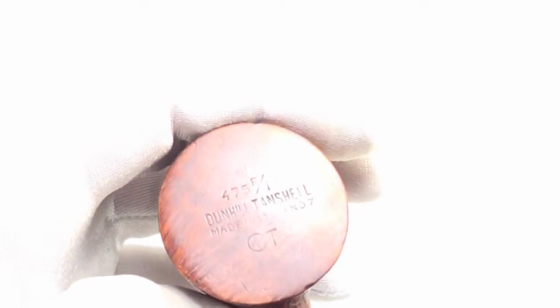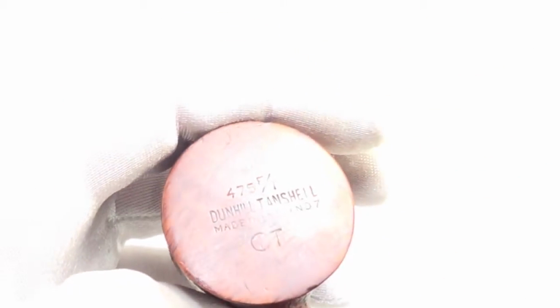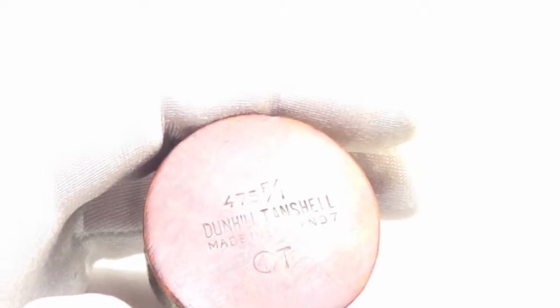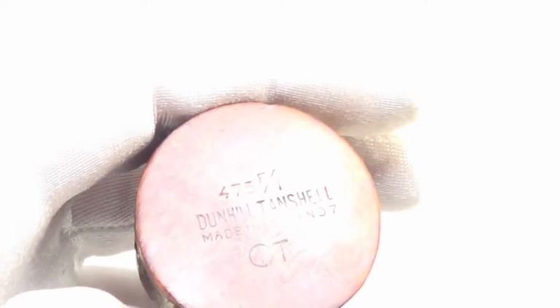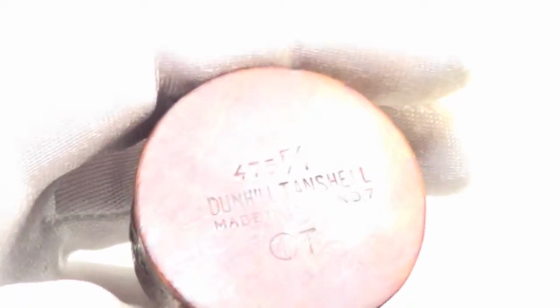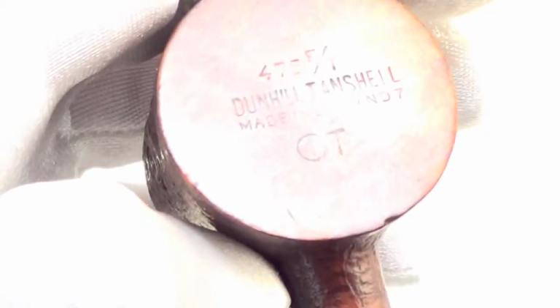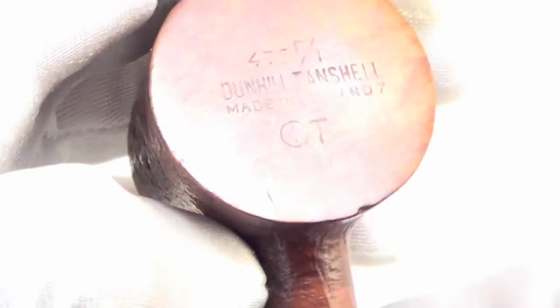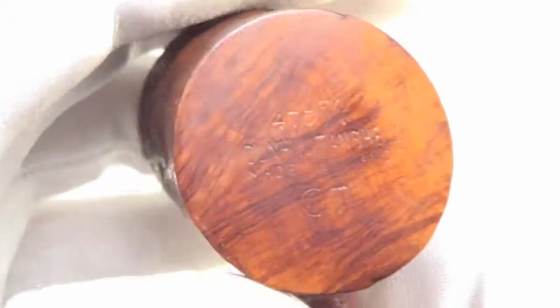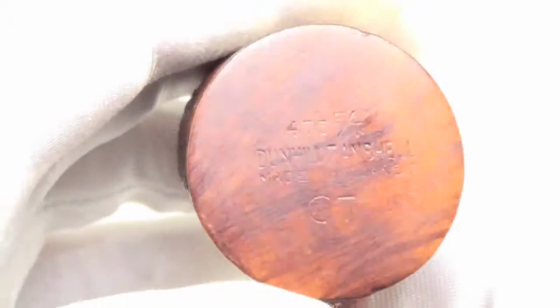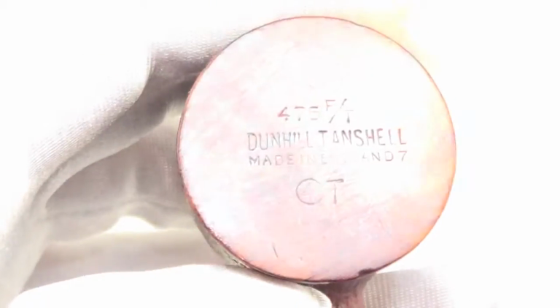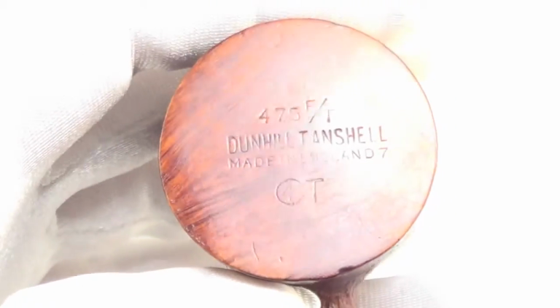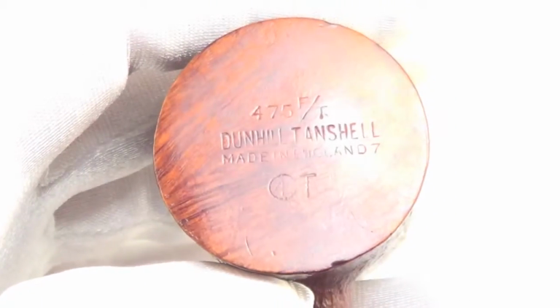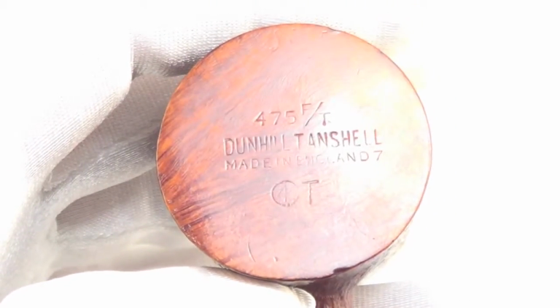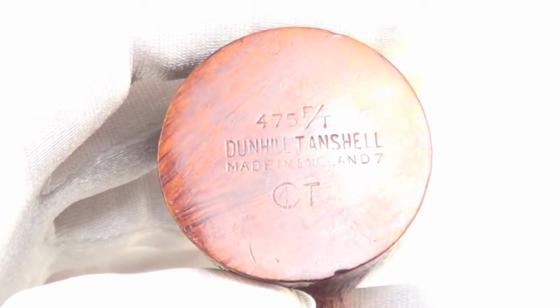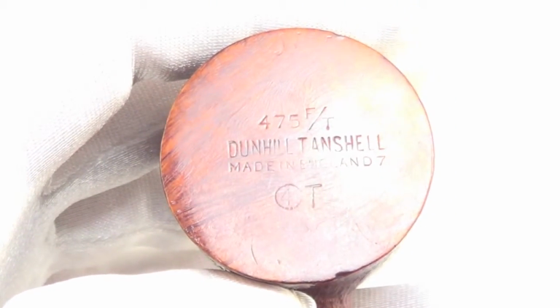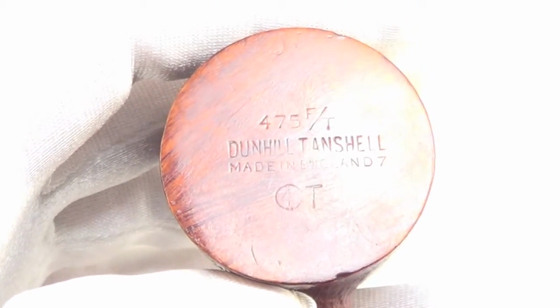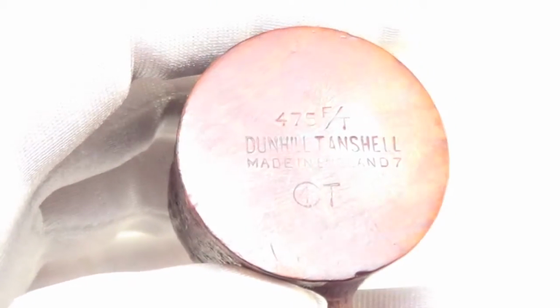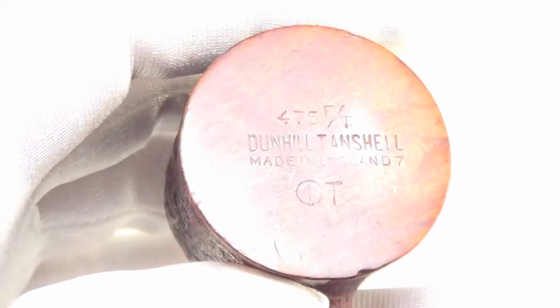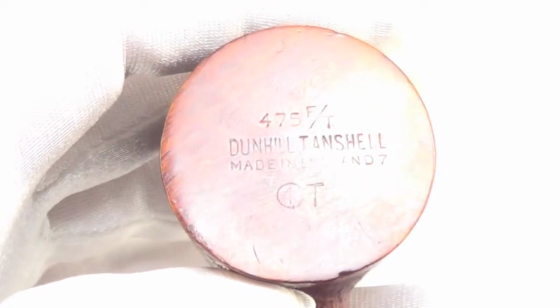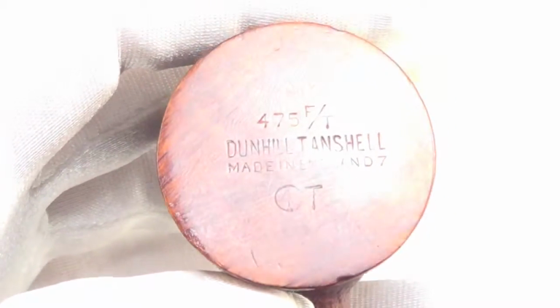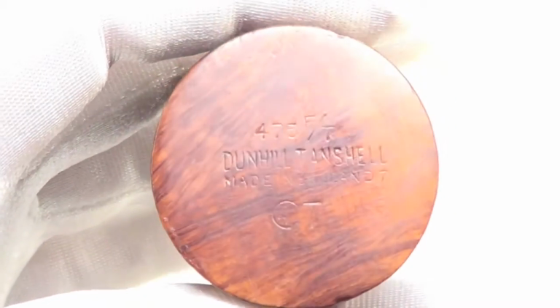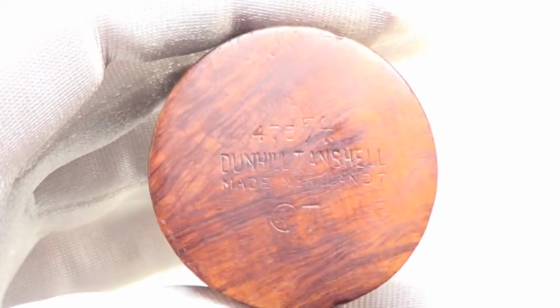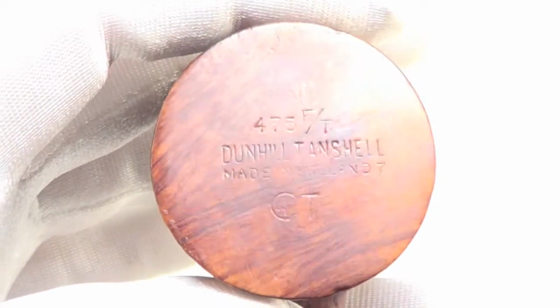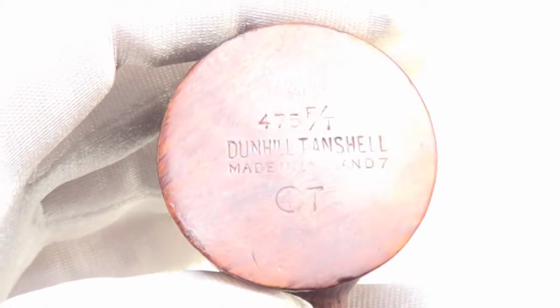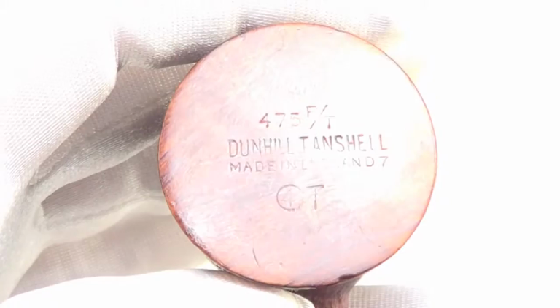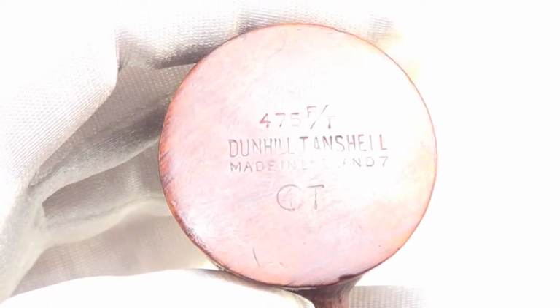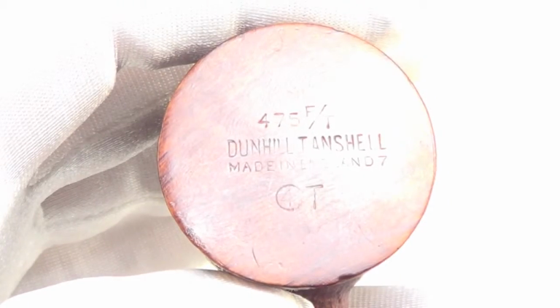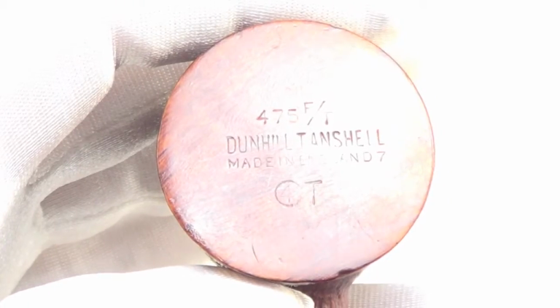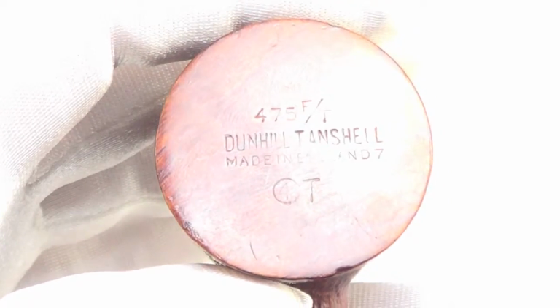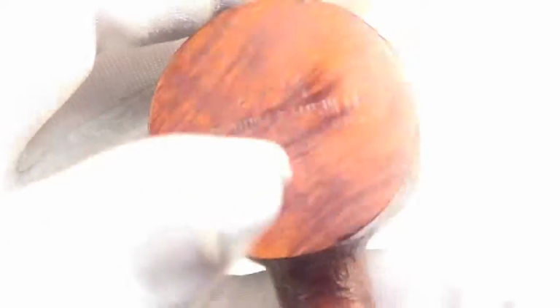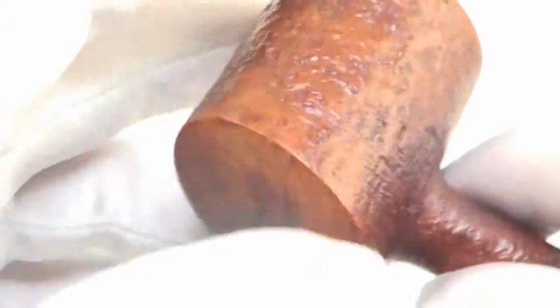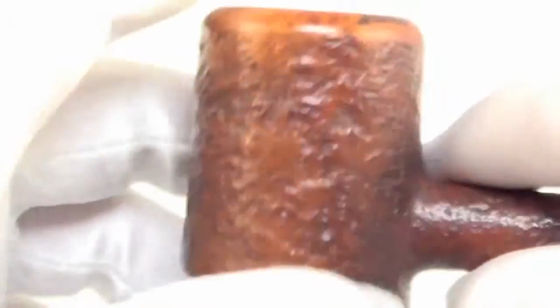The pipe is marked: Dunhill Tanshell, made in England, 7, 475FT, 4T.